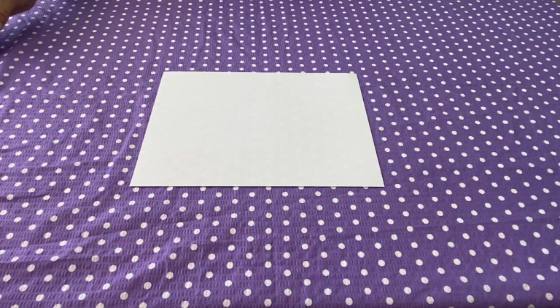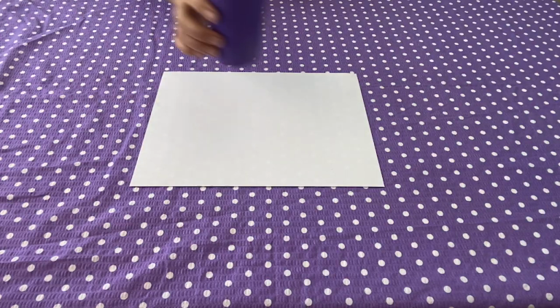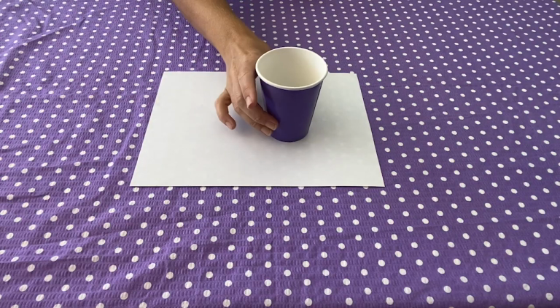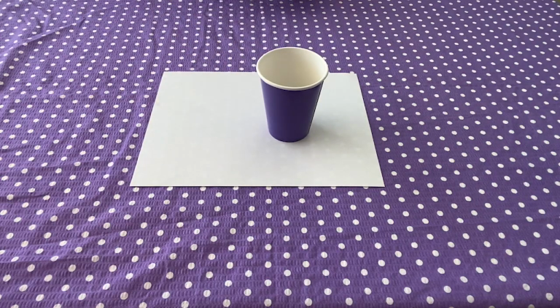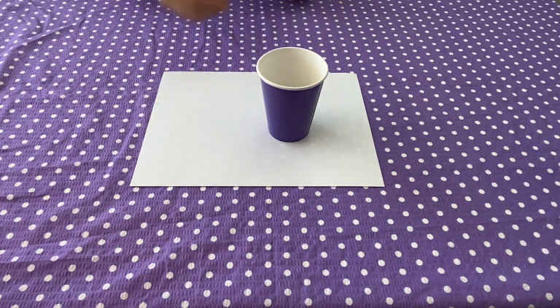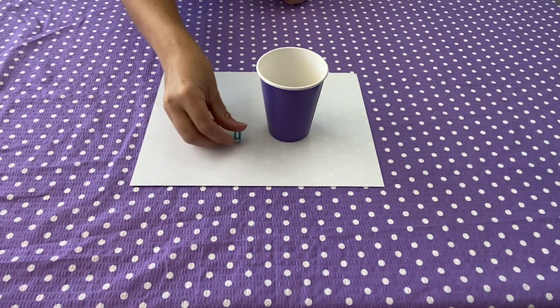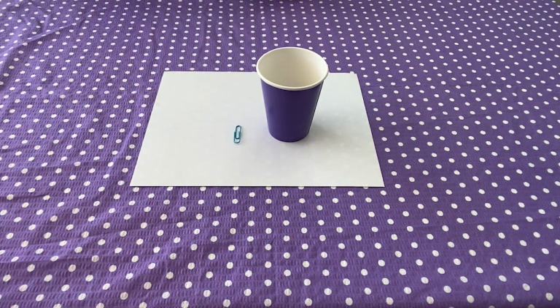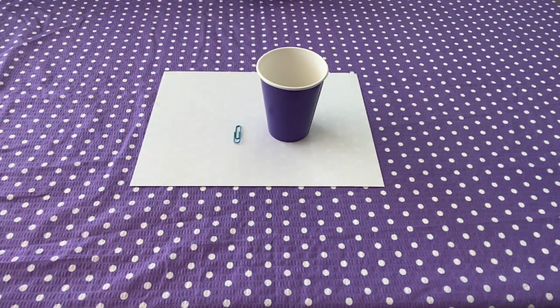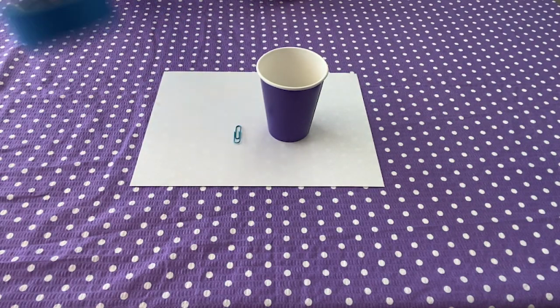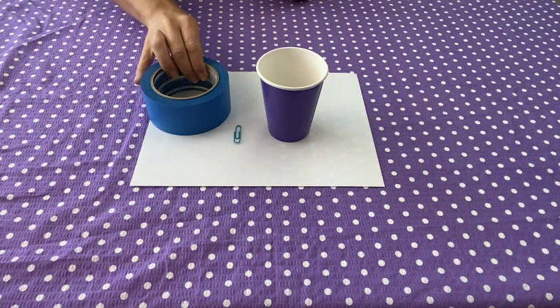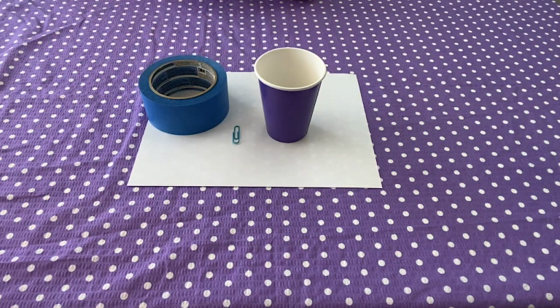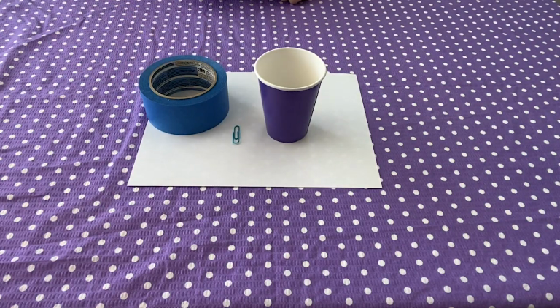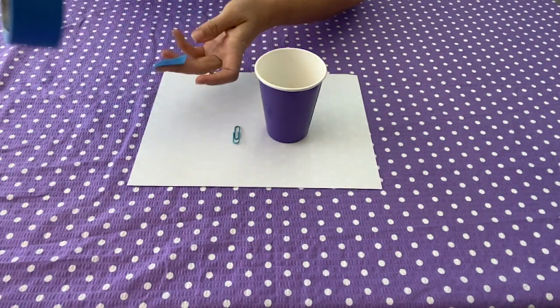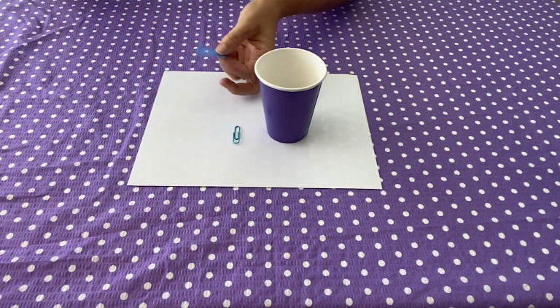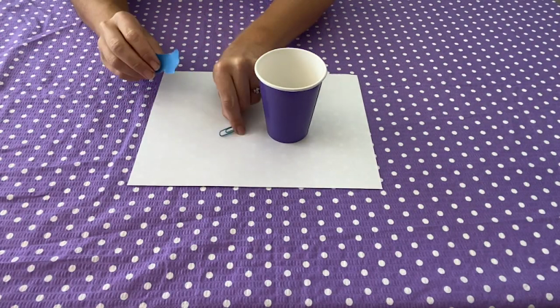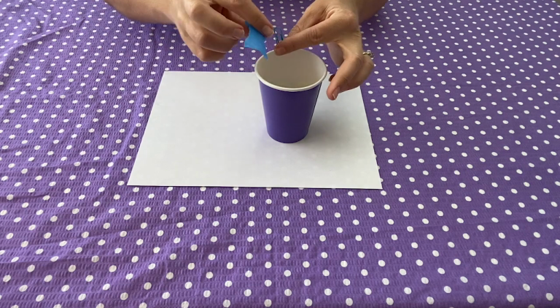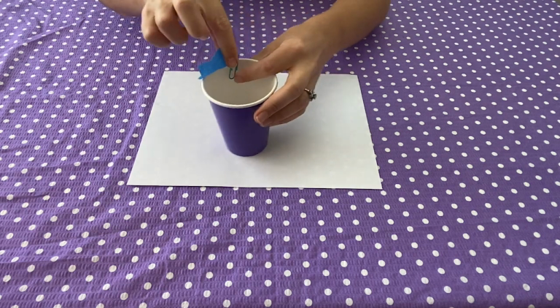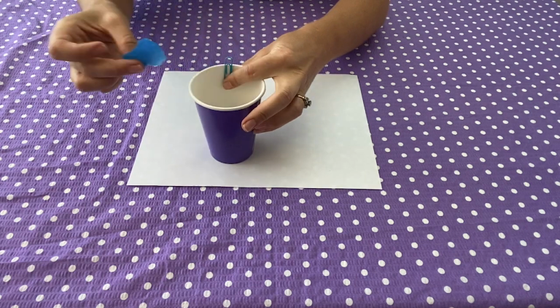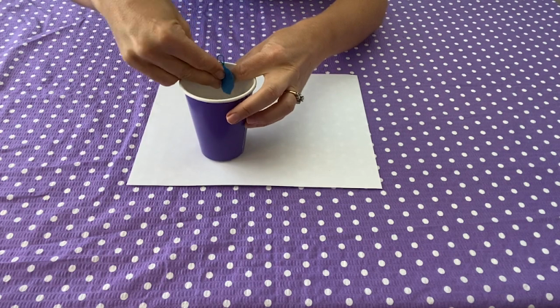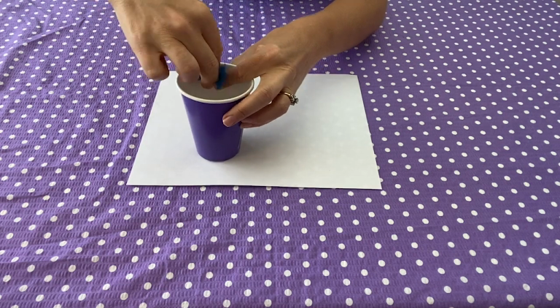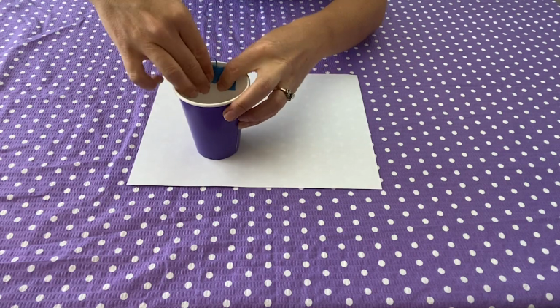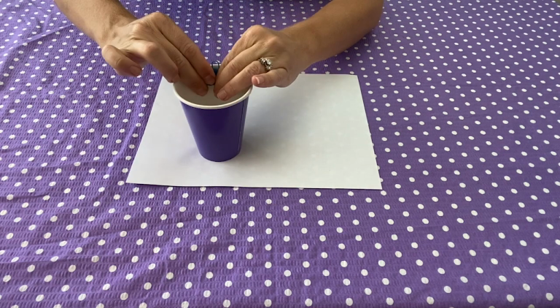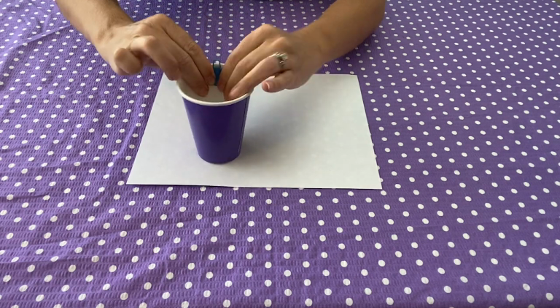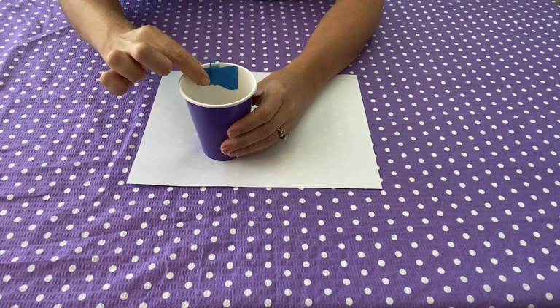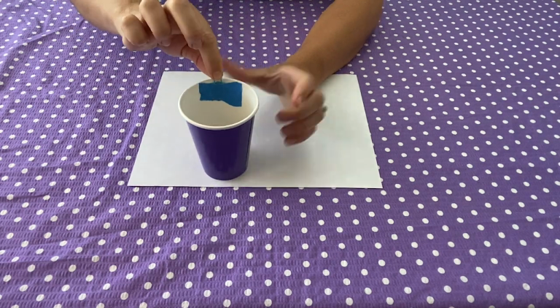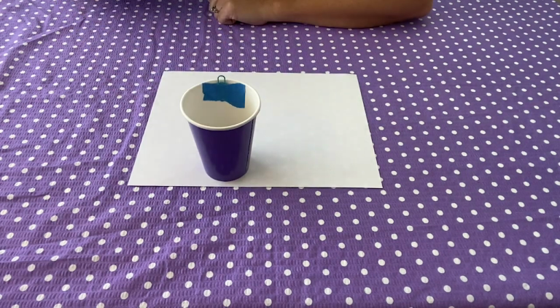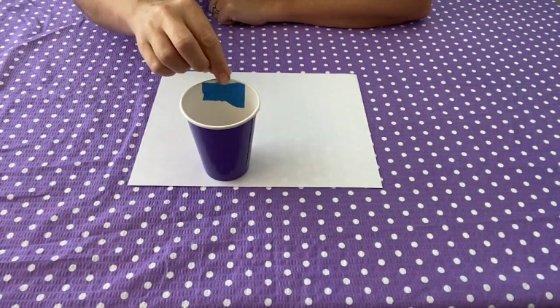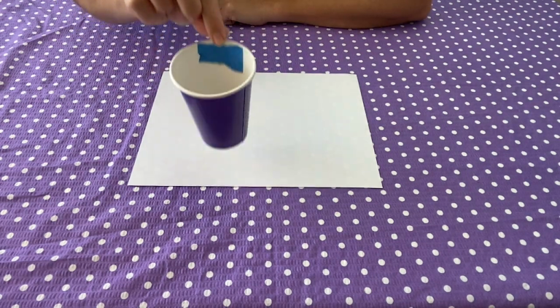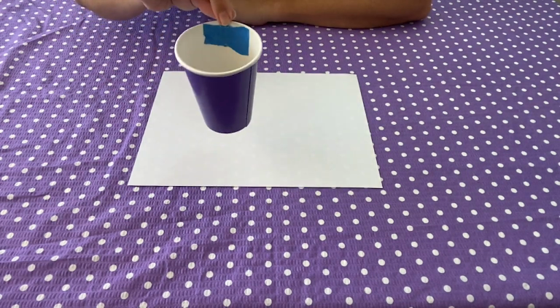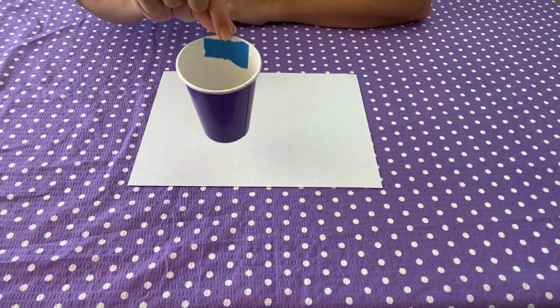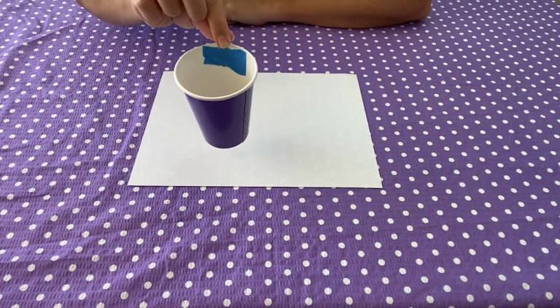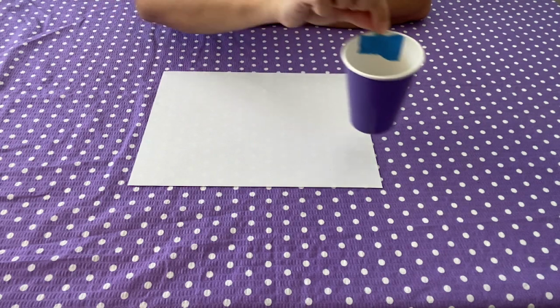First up, you are going to create your testing weight. Take one of your small cups and tape a paper clip to the side of it, then set it aside for later.